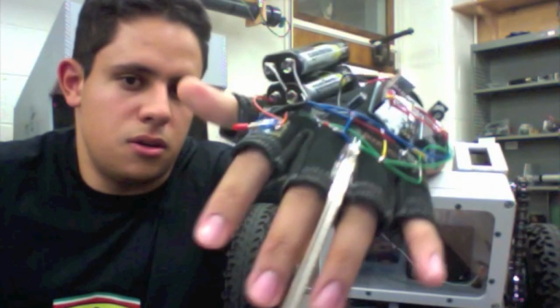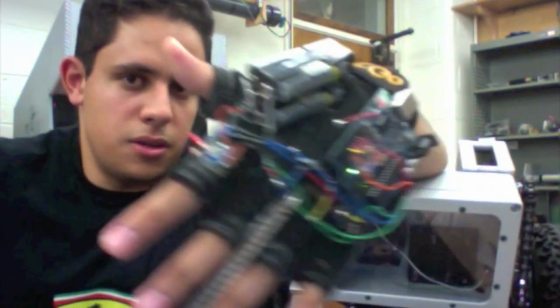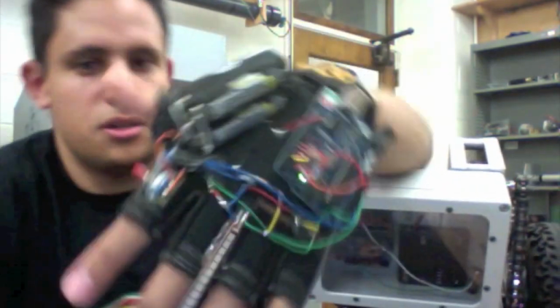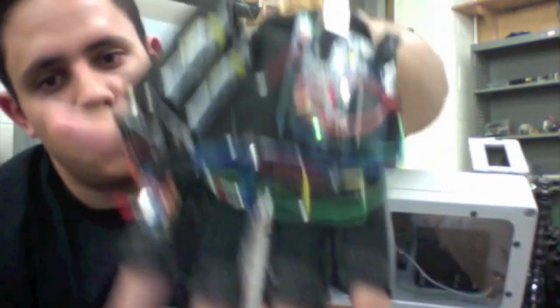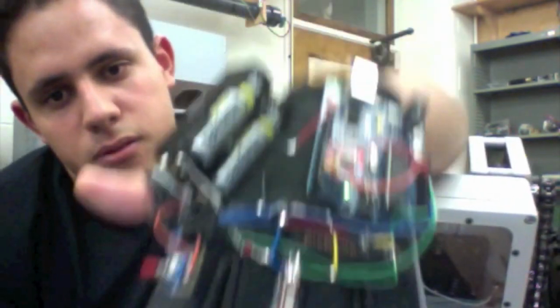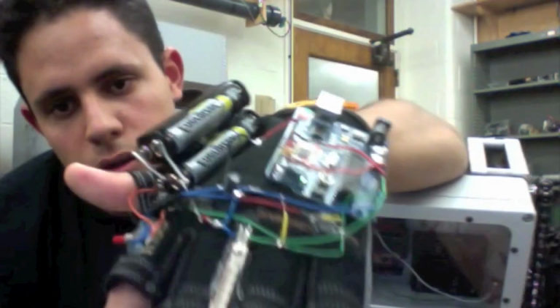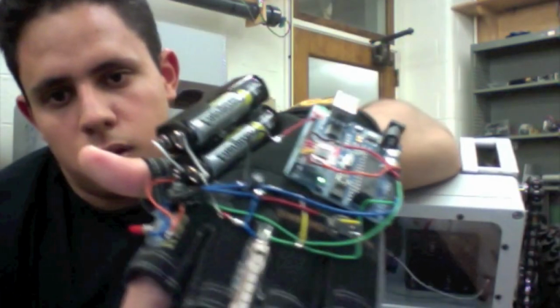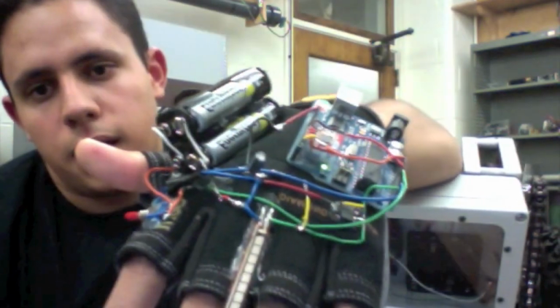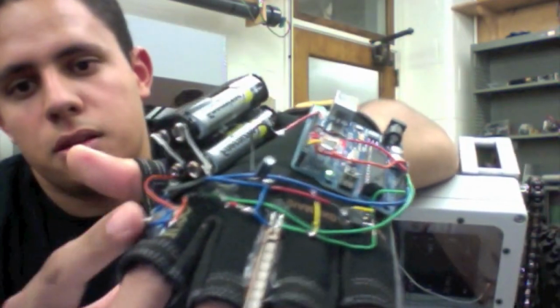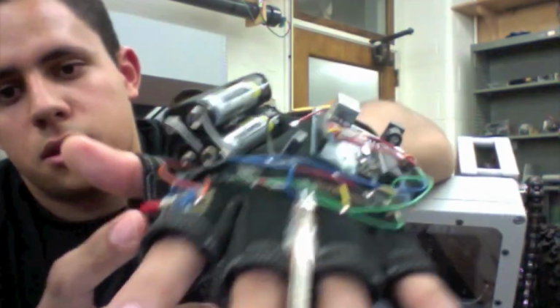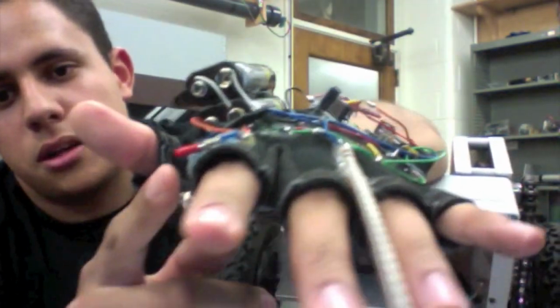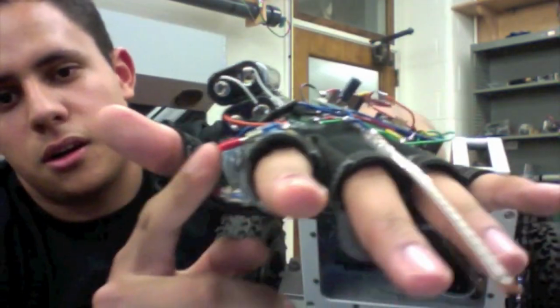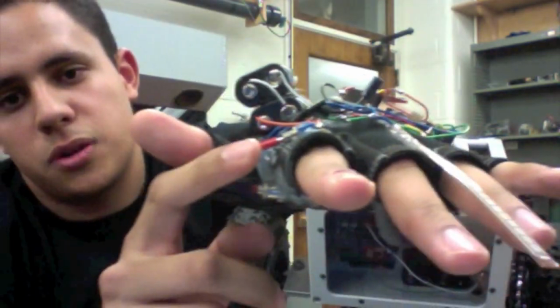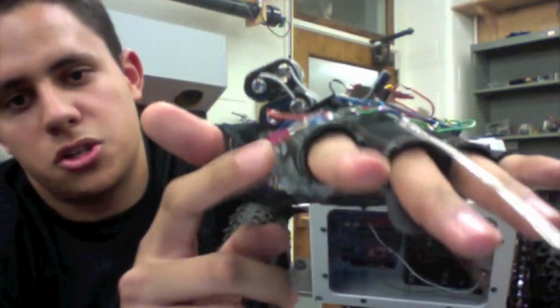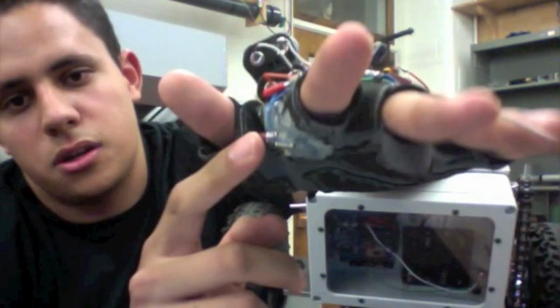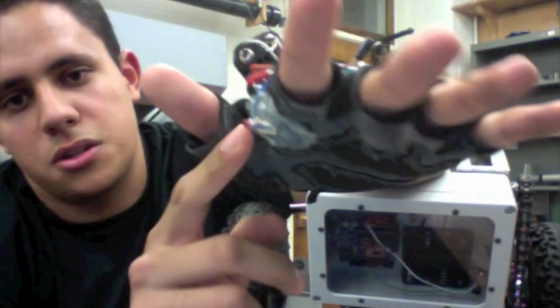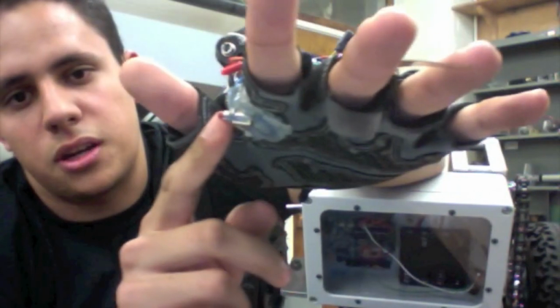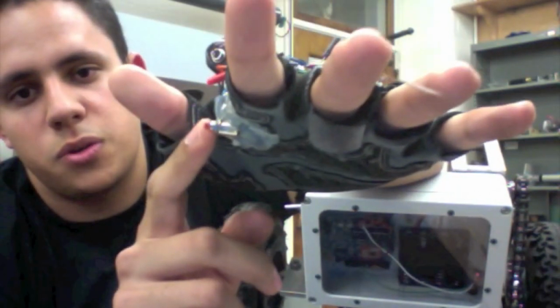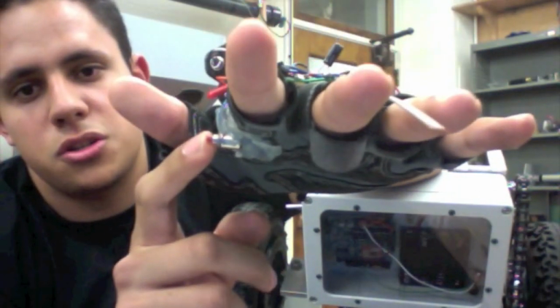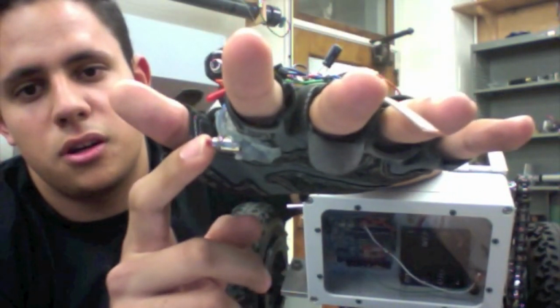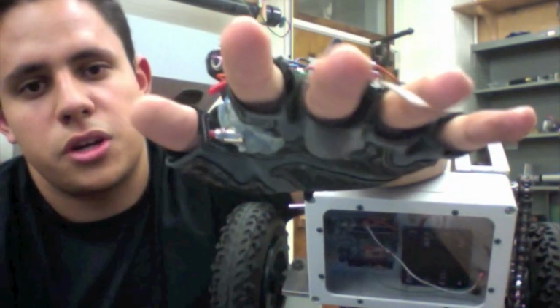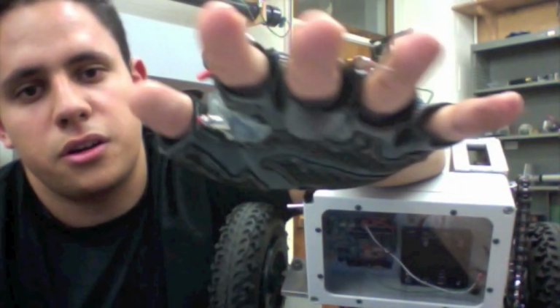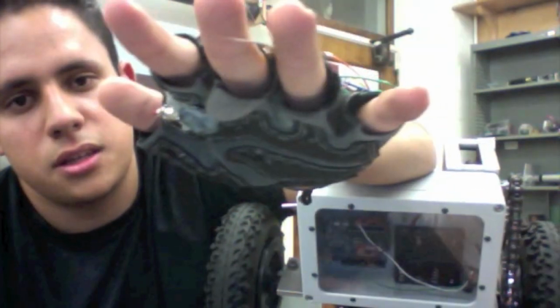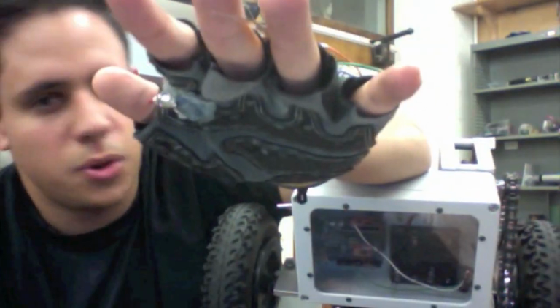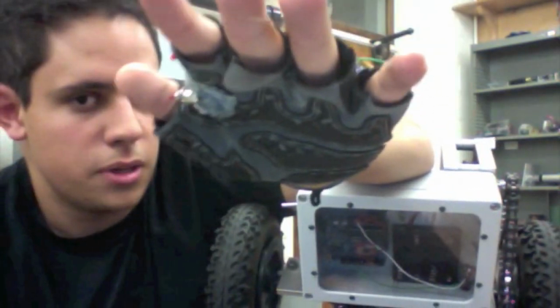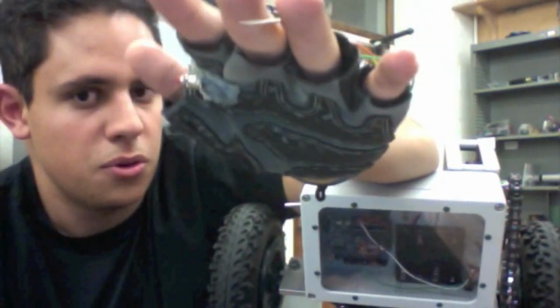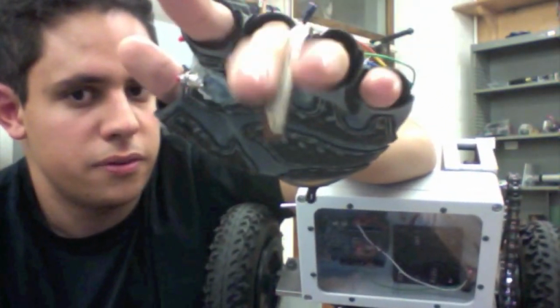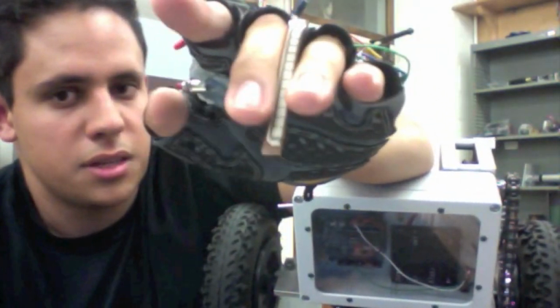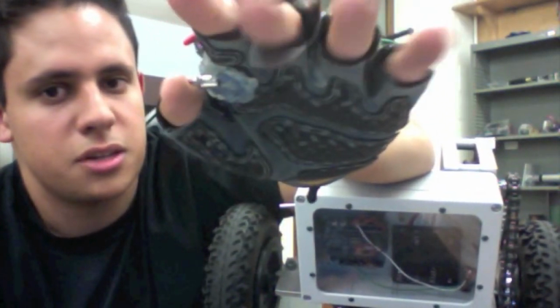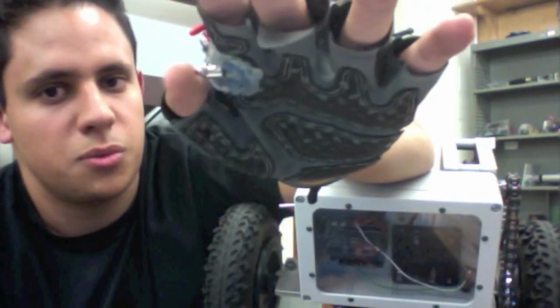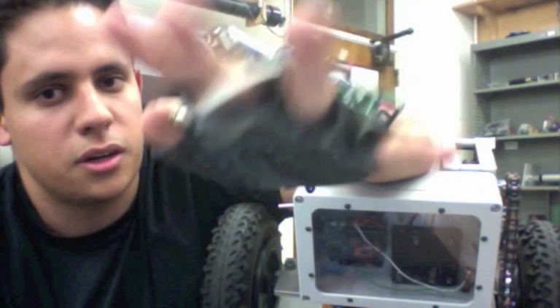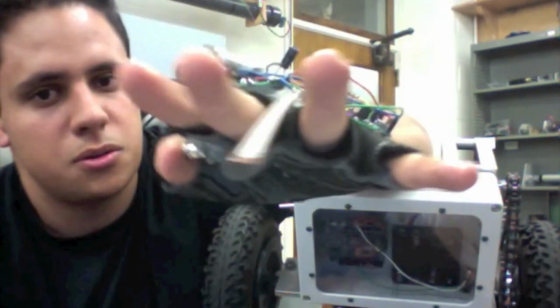This is the glove, and this is the on and off switch. This is the kill switch, which guarantees that the motor will not move unless I am actually holding on to it. So now I'm holding on to it.